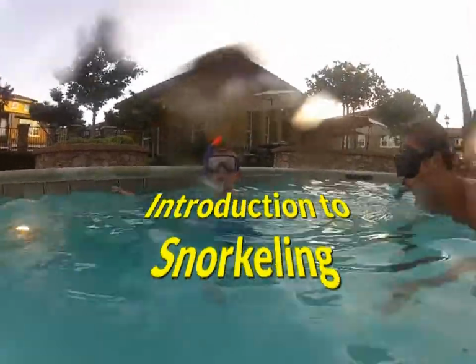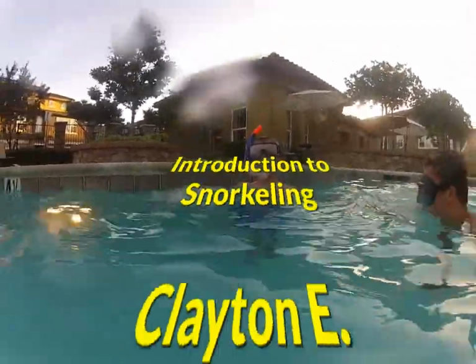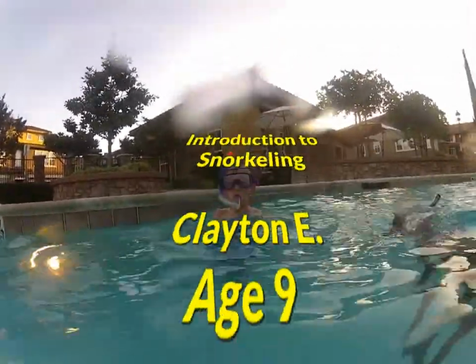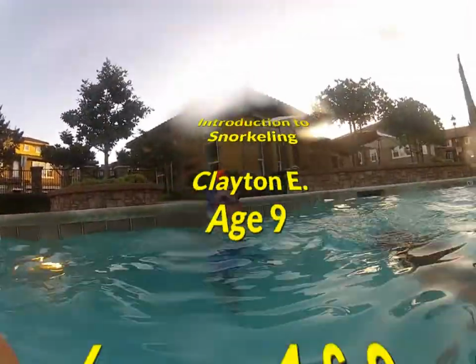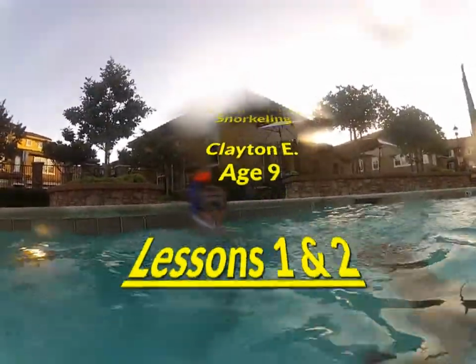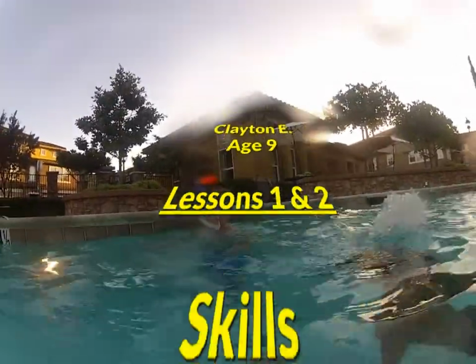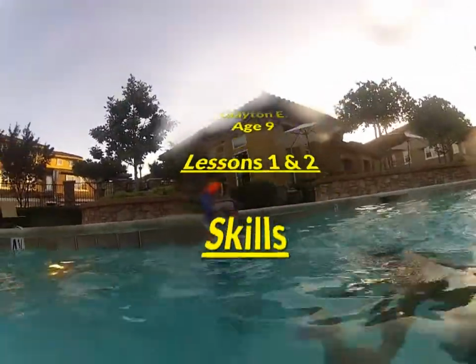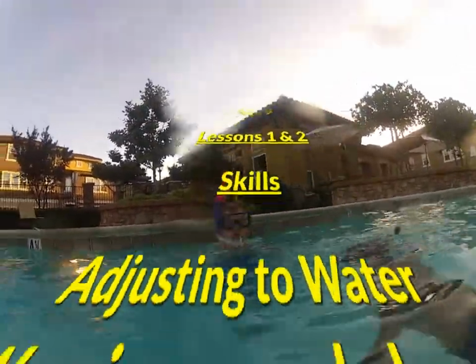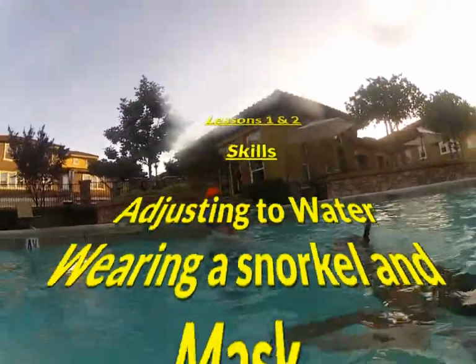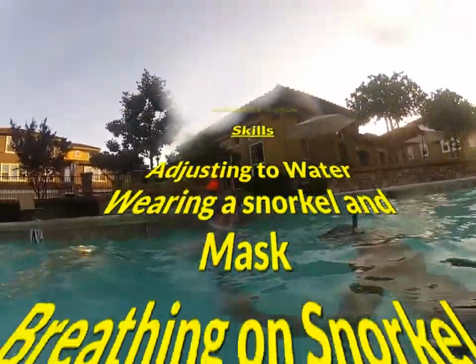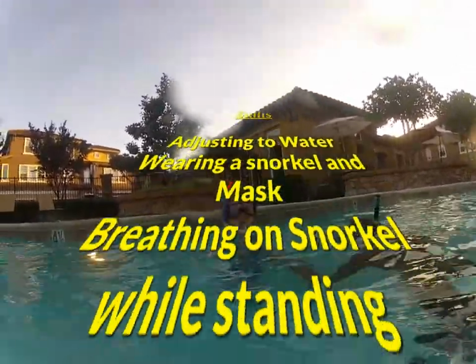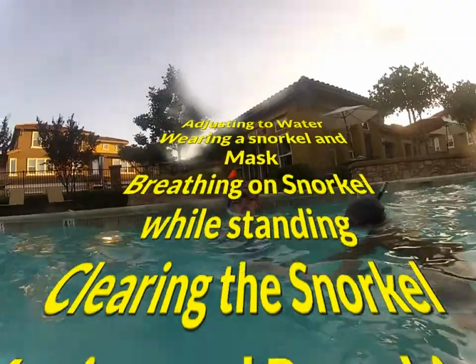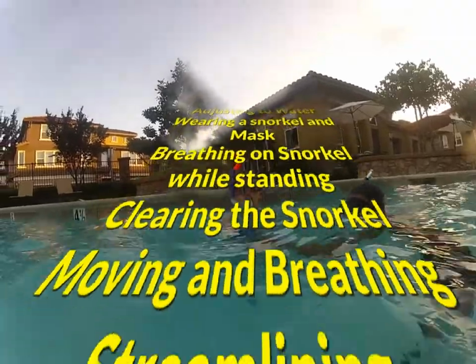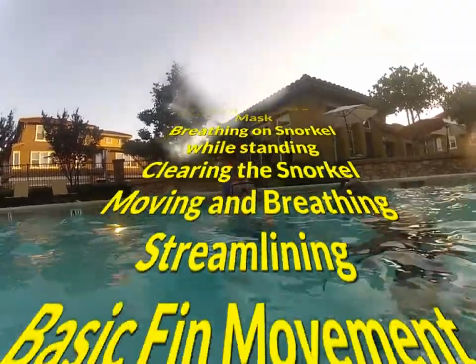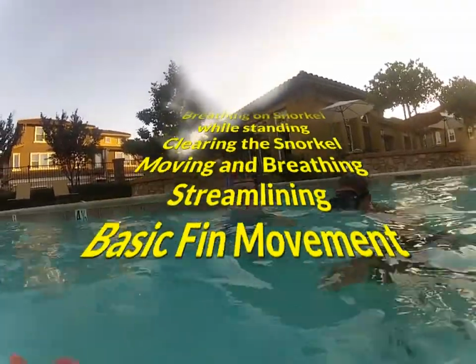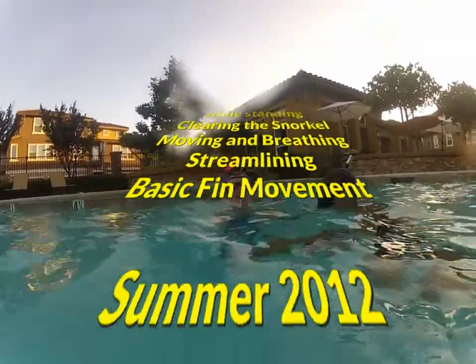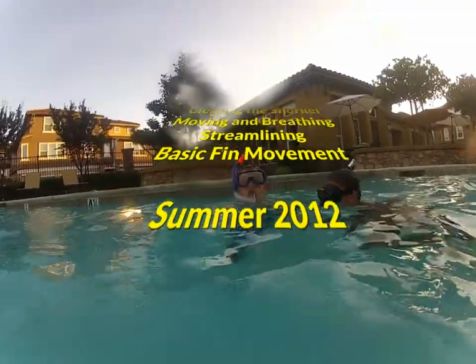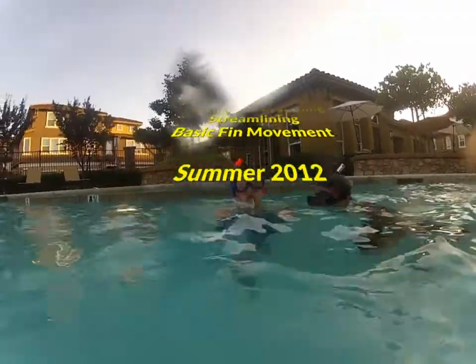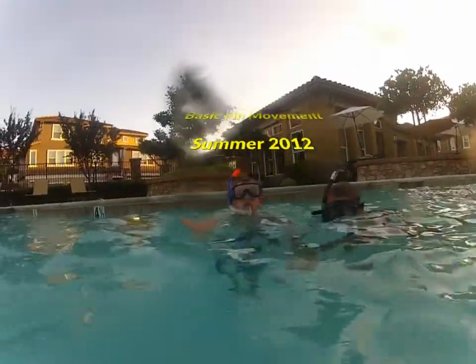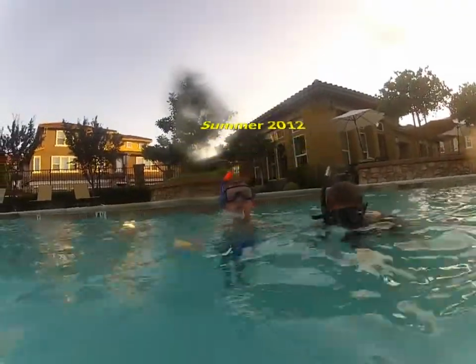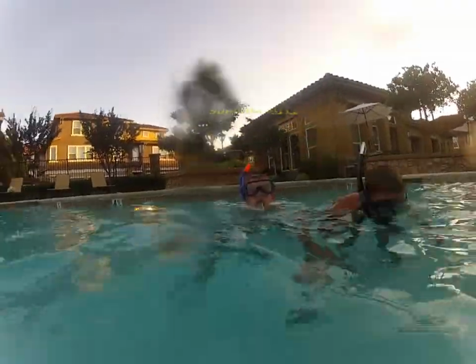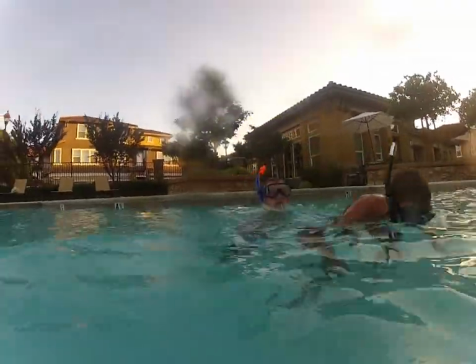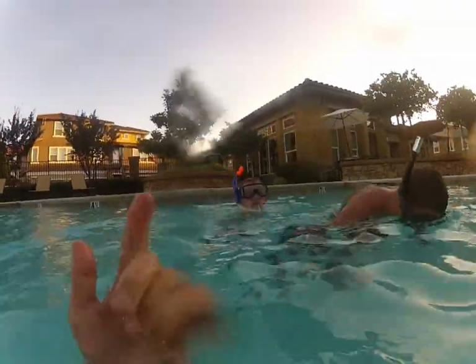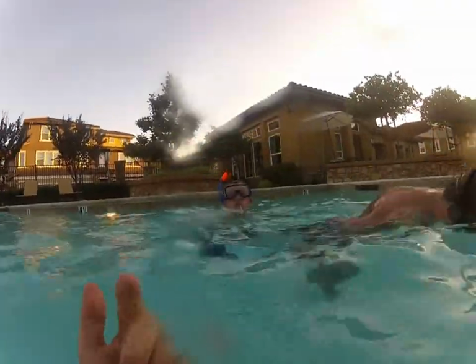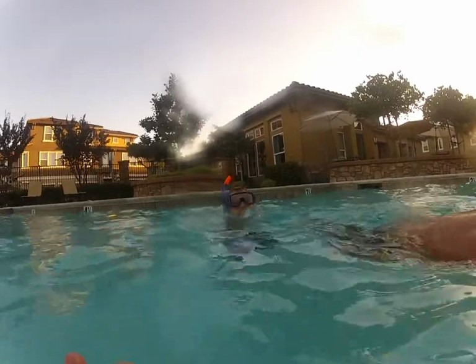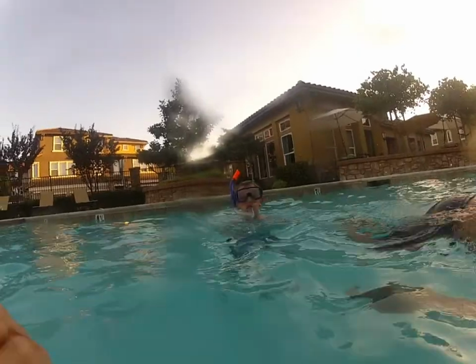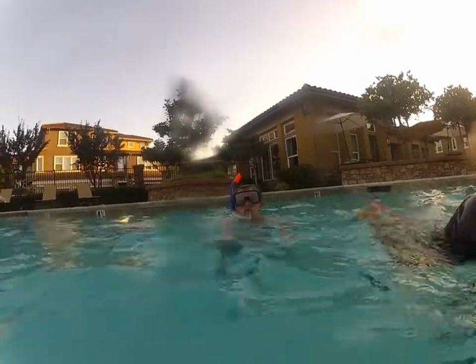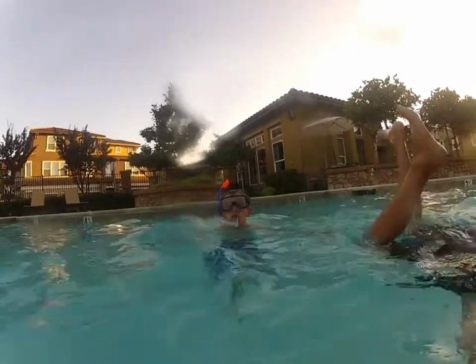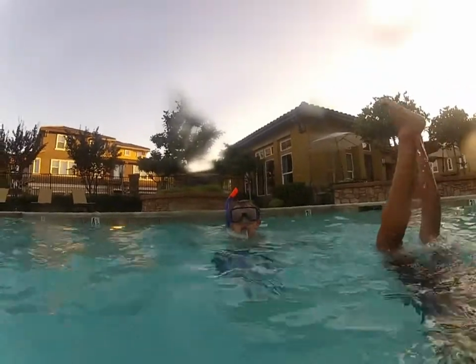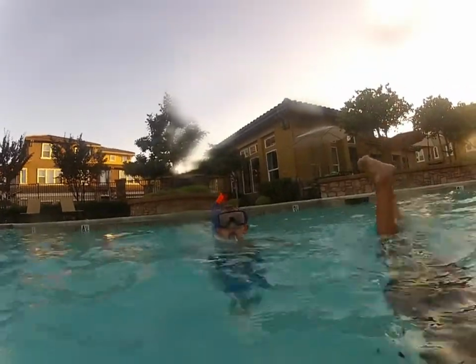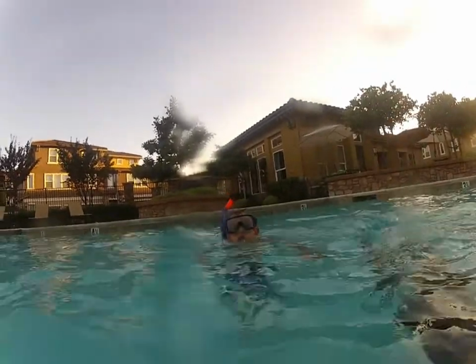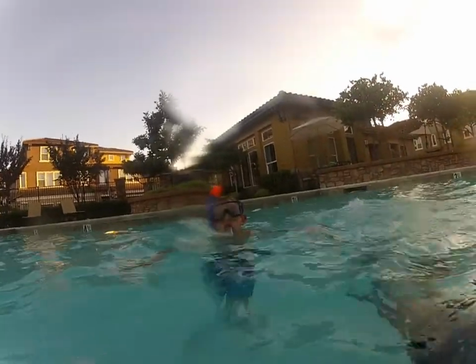Now just breathe, walk towards me, but stay with your feet on the bottom of the pool. Keep your feet on the bottom of the pool. Walk towards me. Breathing through the snorkel.